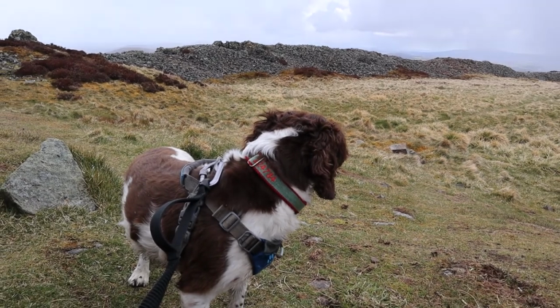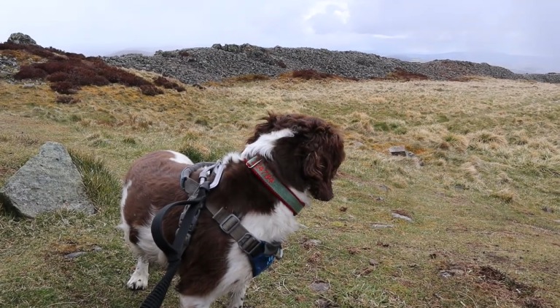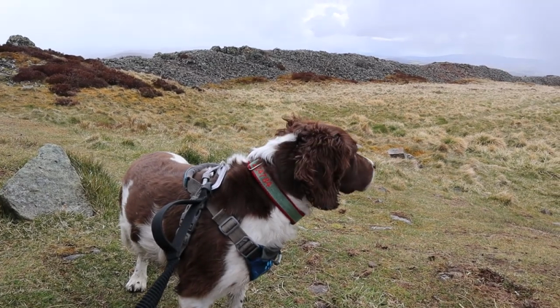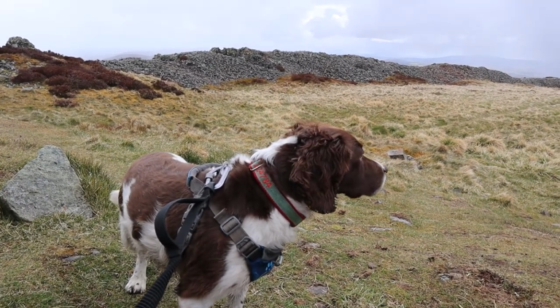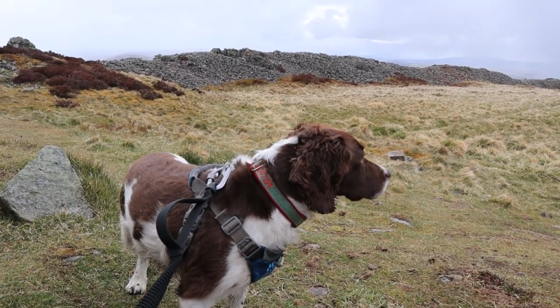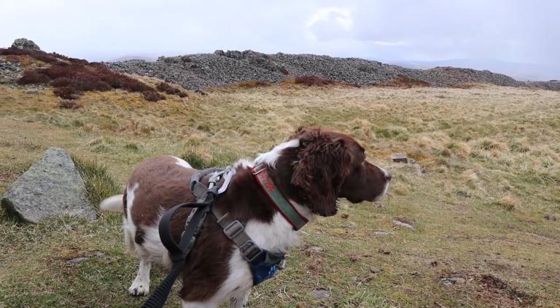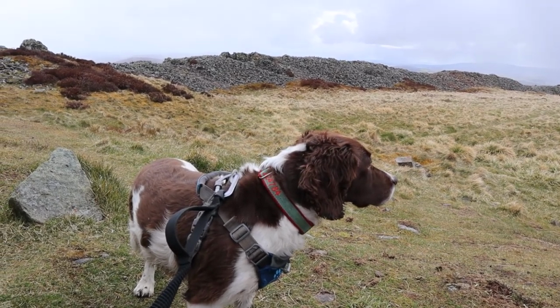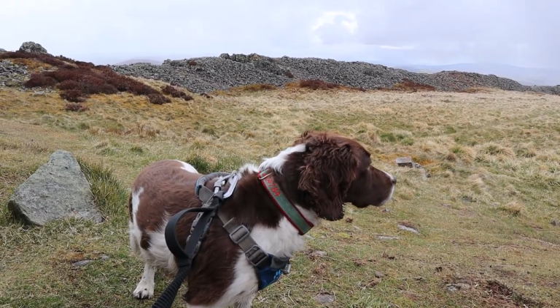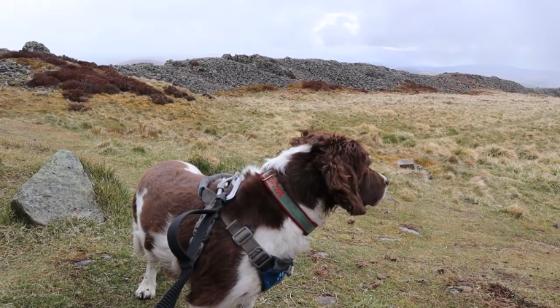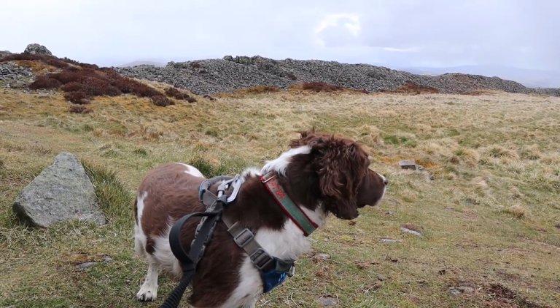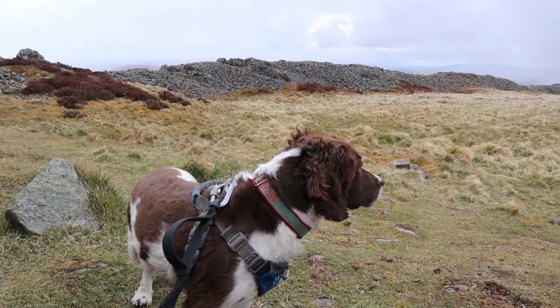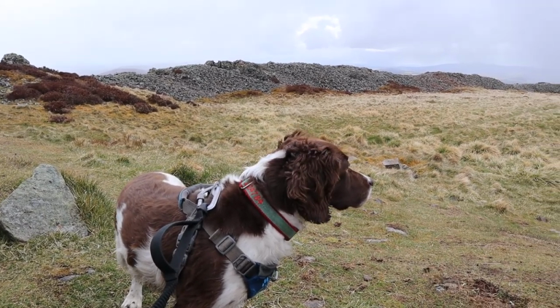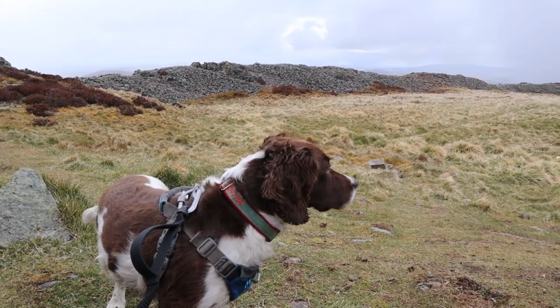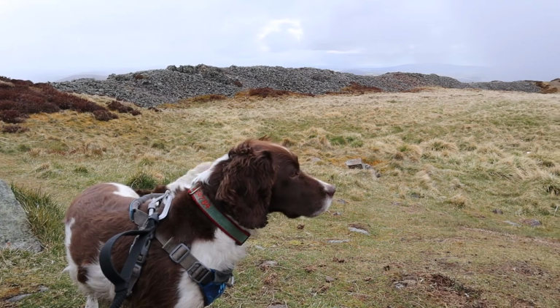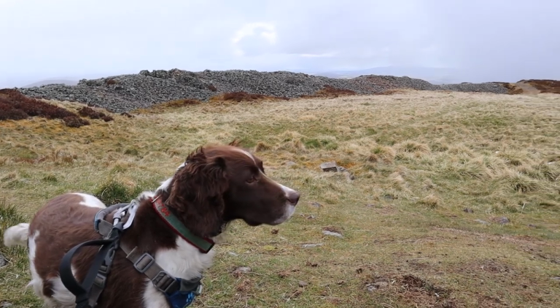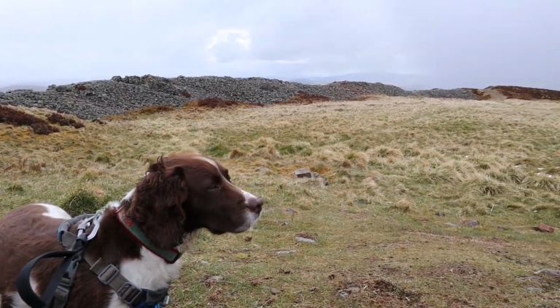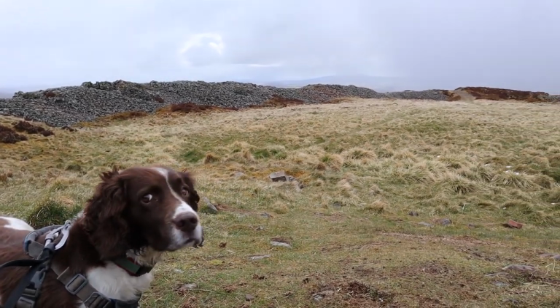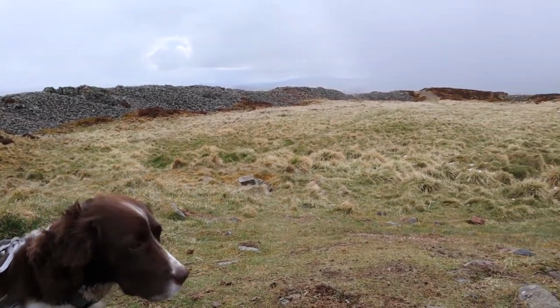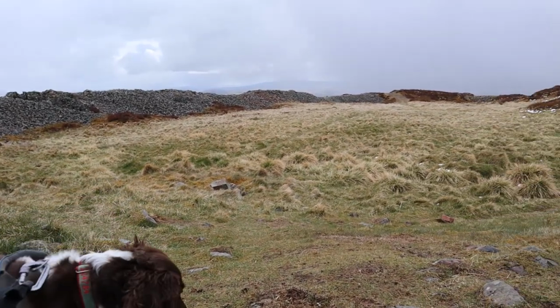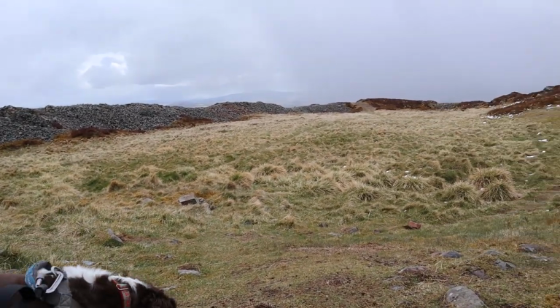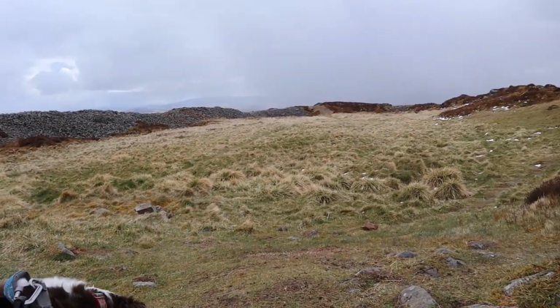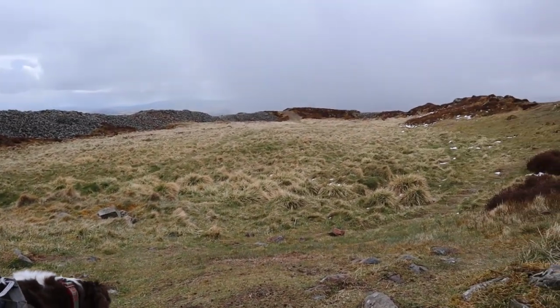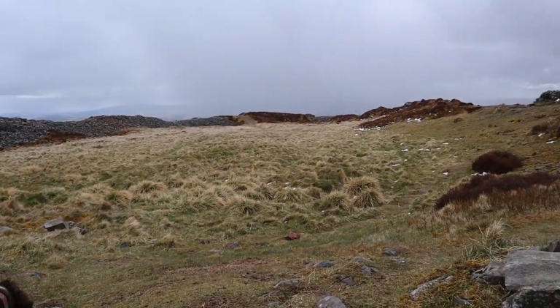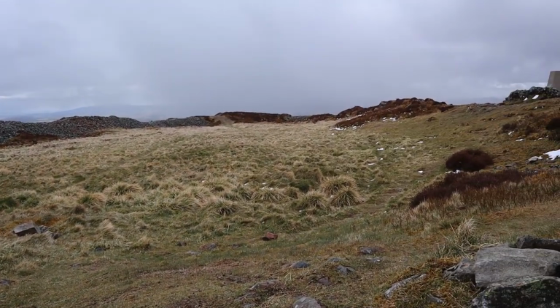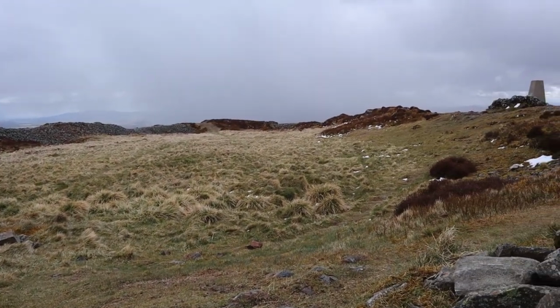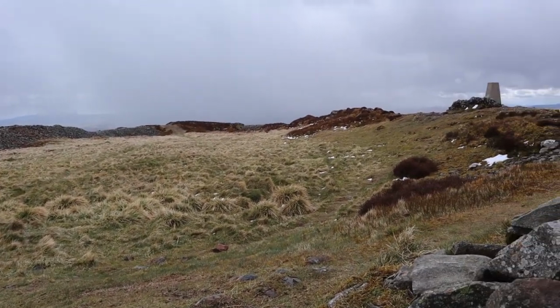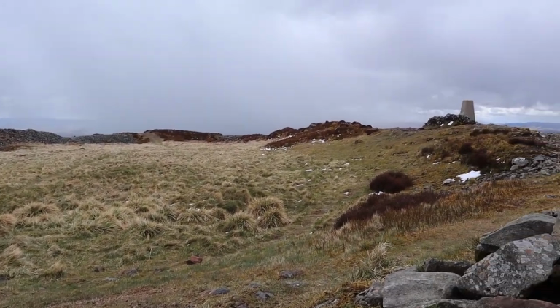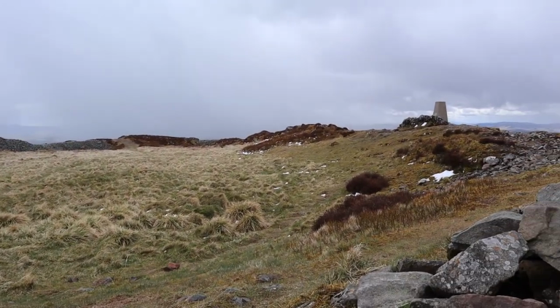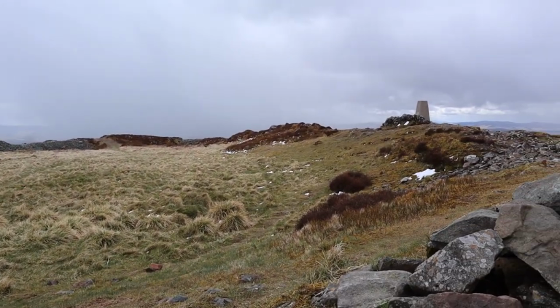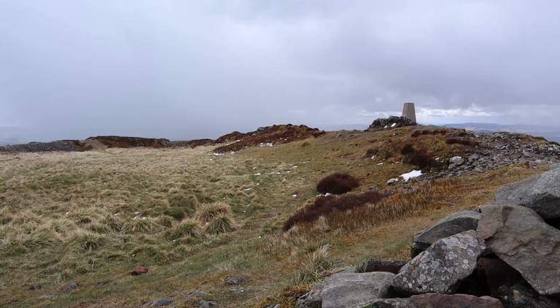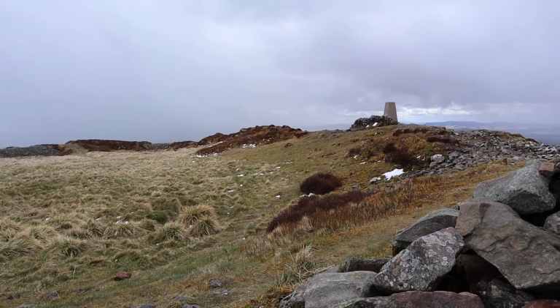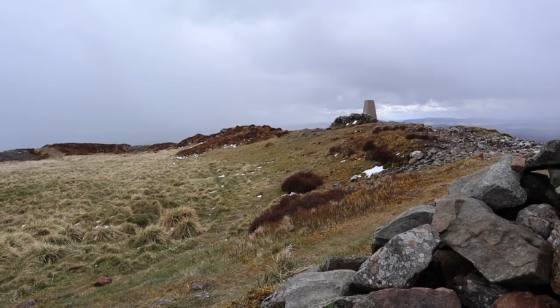Now it's blowing a hoolie today — snowing, hailstones, we're getting a lot. But it's amazing how sheltered it is within the inner wall of this fort up the top.